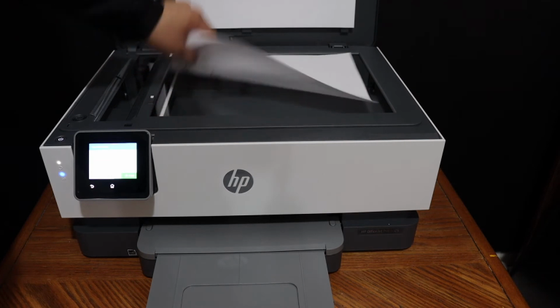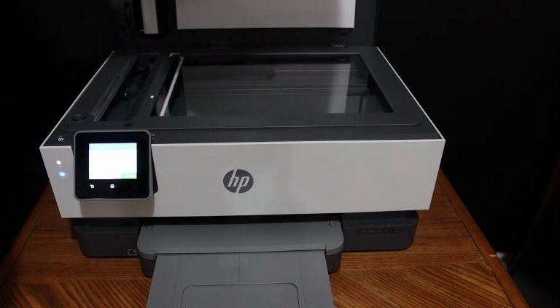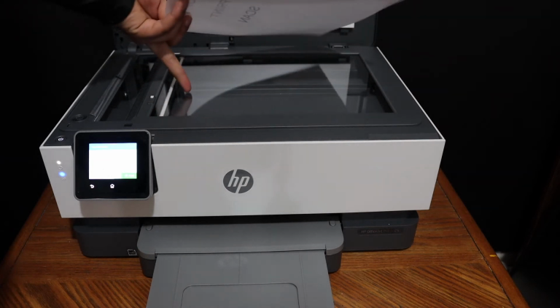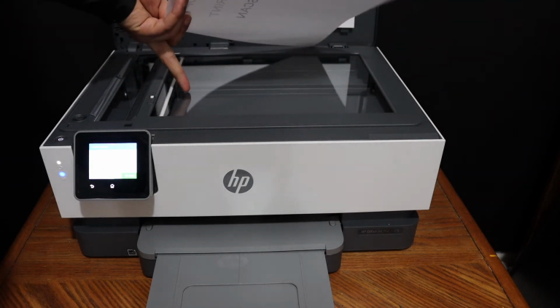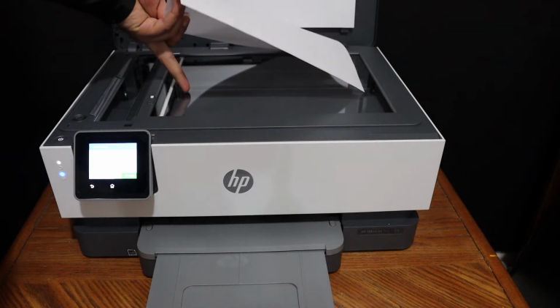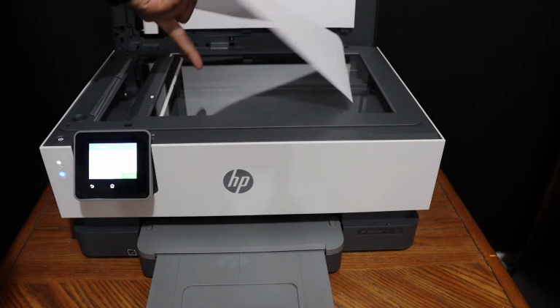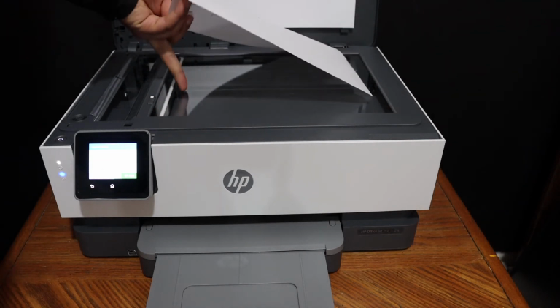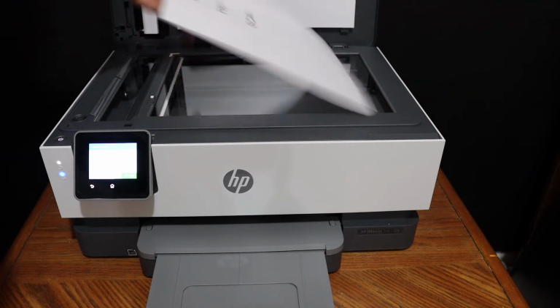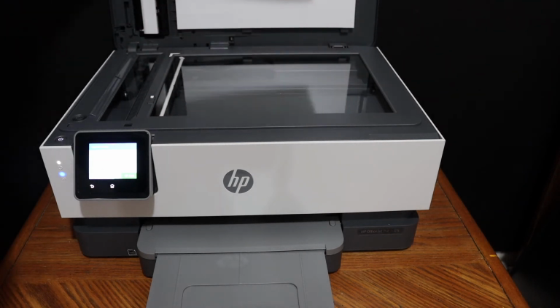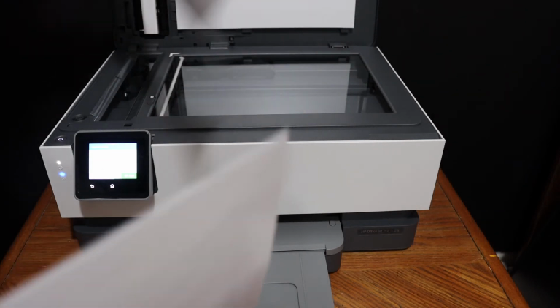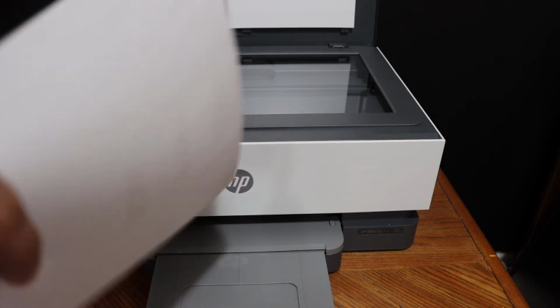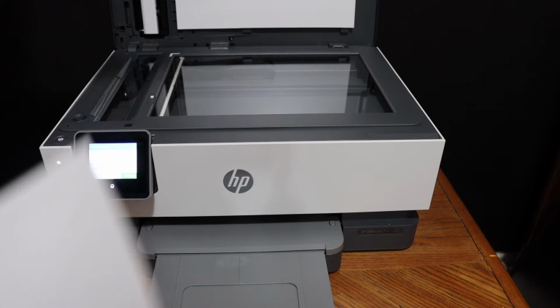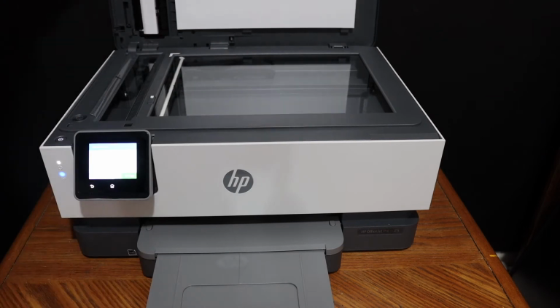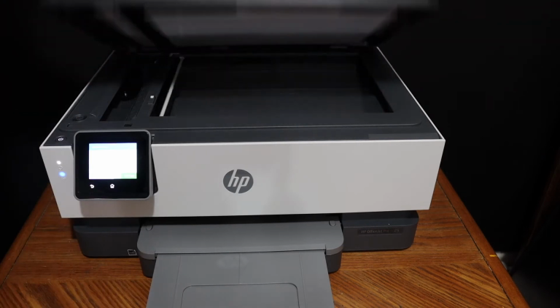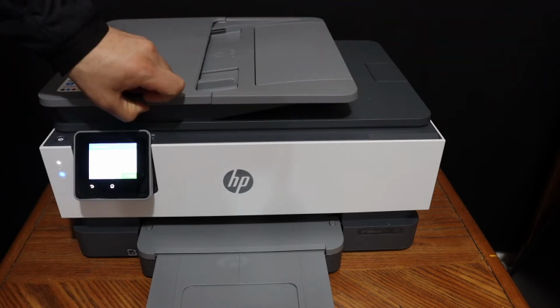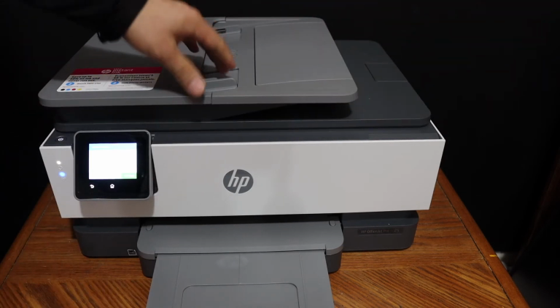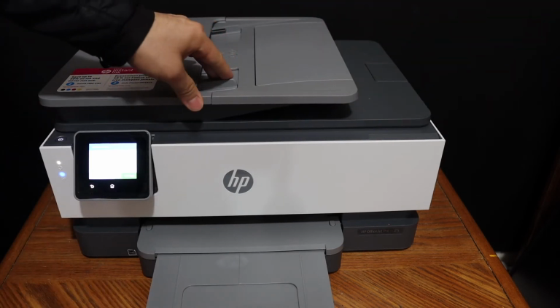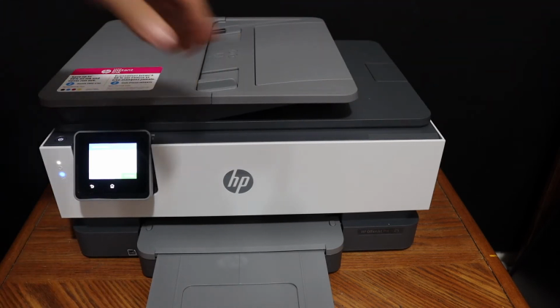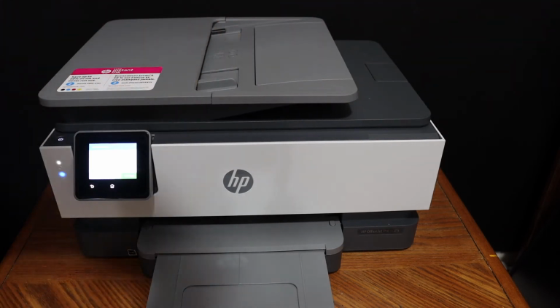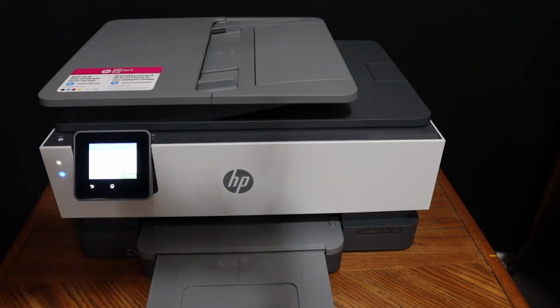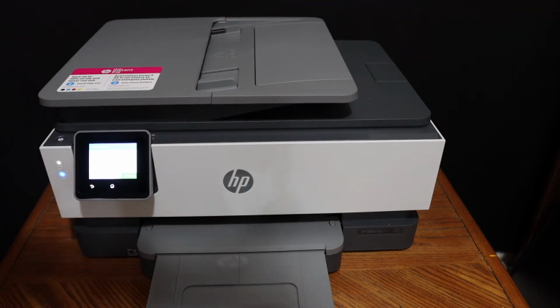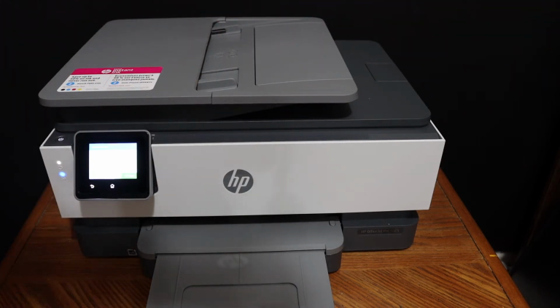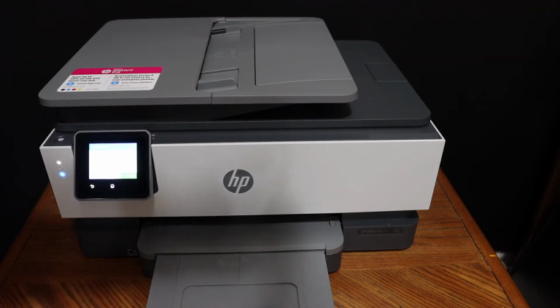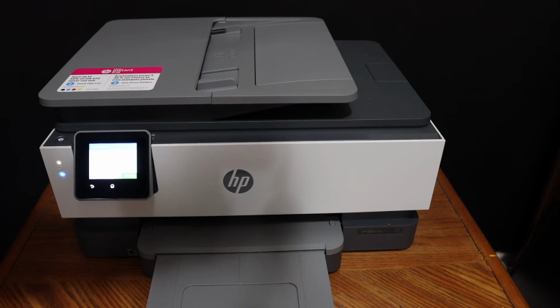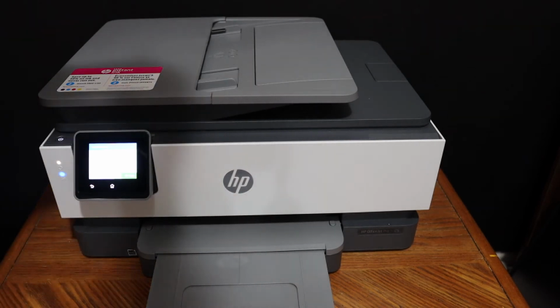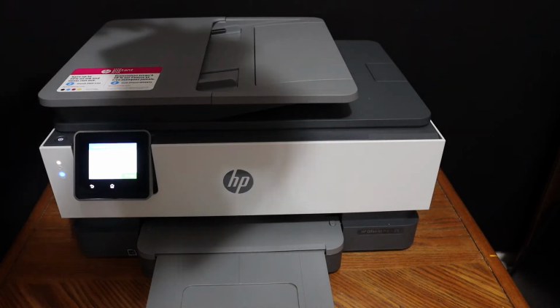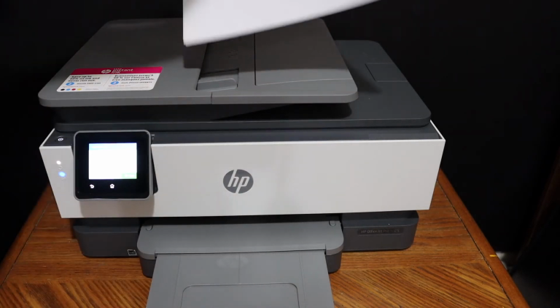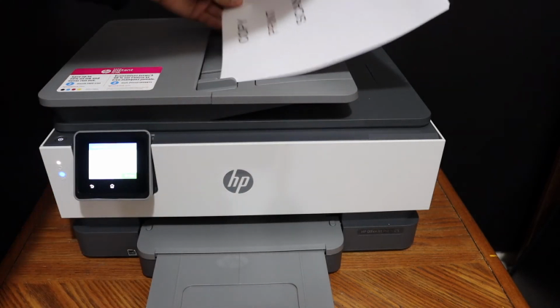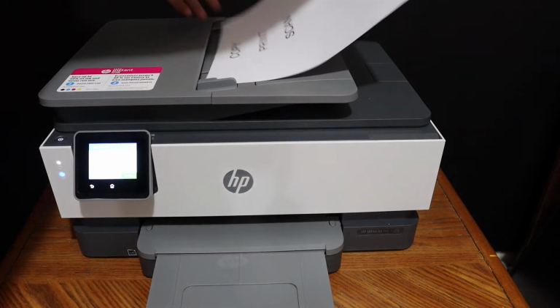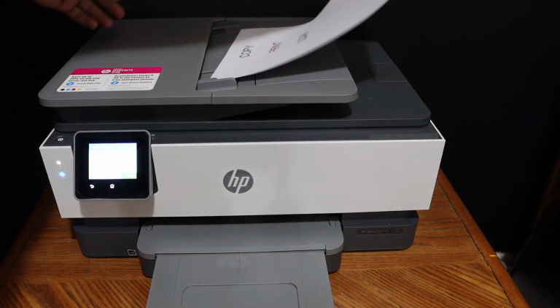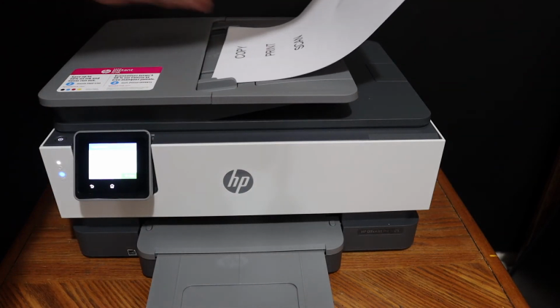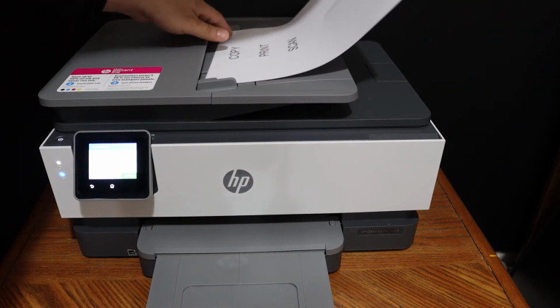The flatbed scanner is good for passports and IDs. The top feeder tray is good if you are going to do multiple scannings. Place the pages in the feeder tray facing upwards.